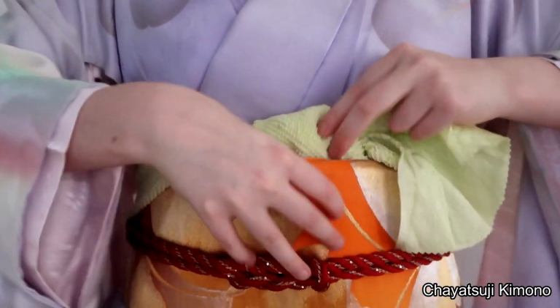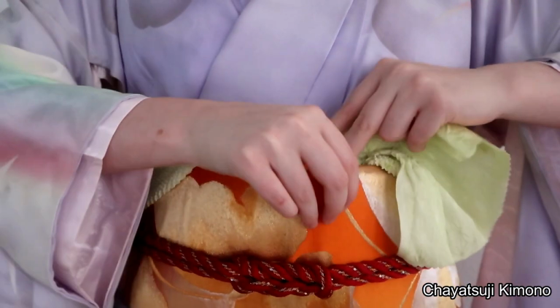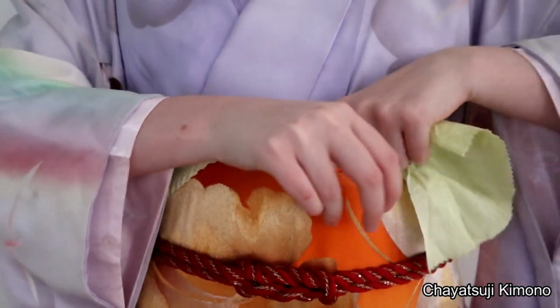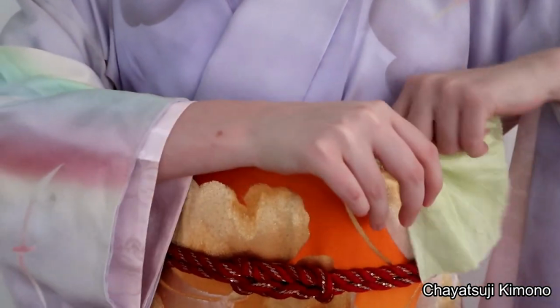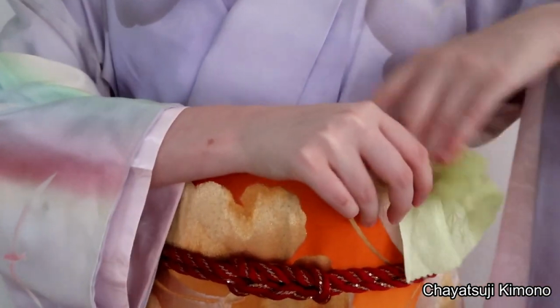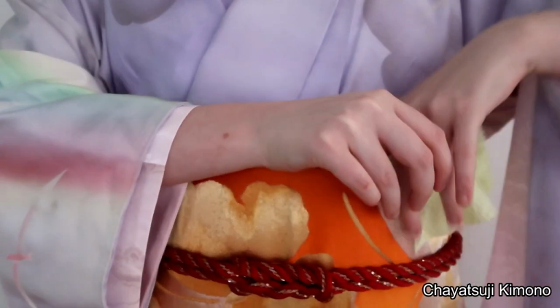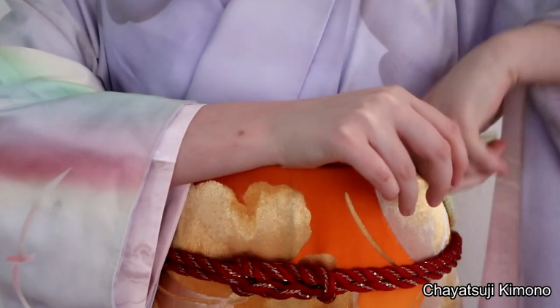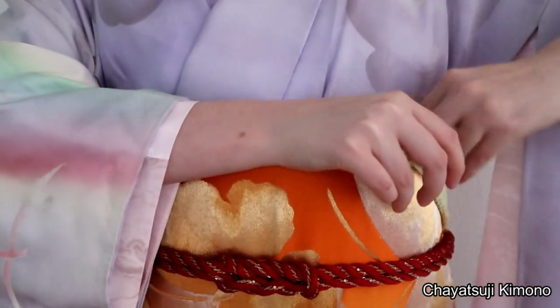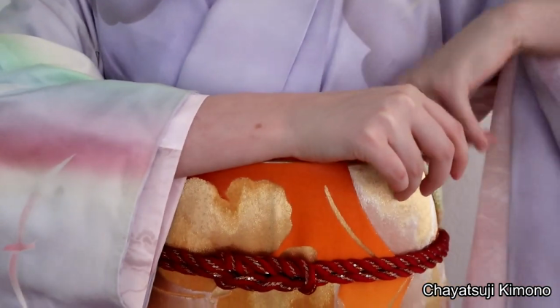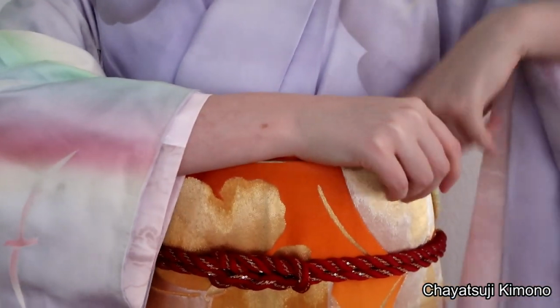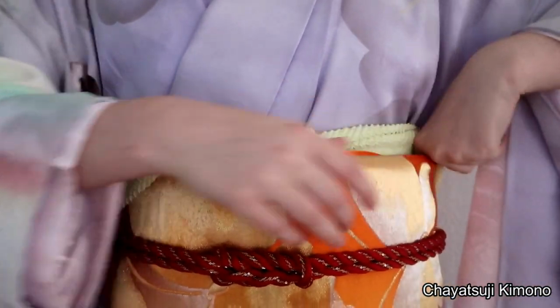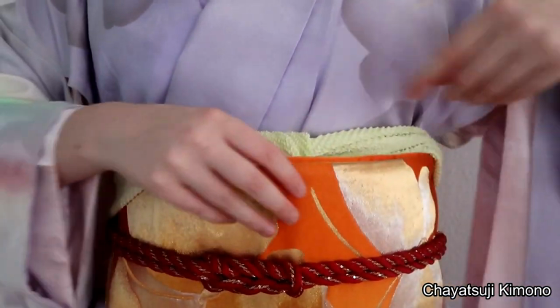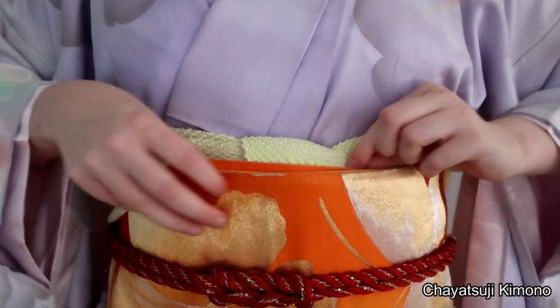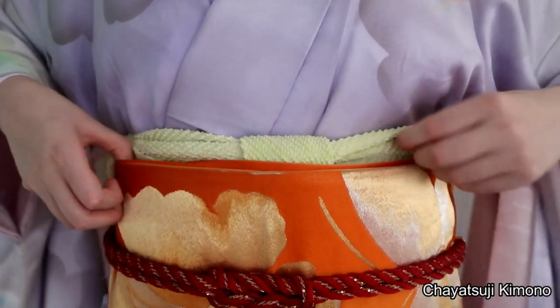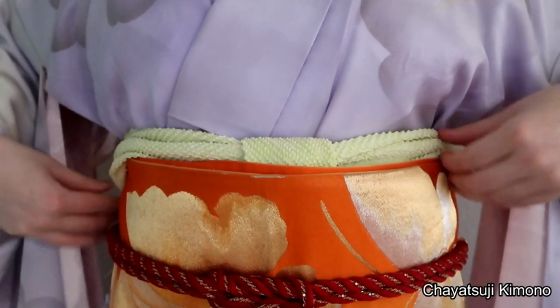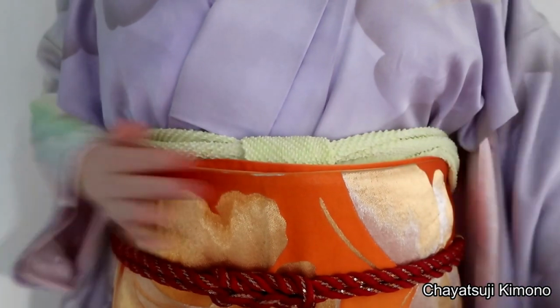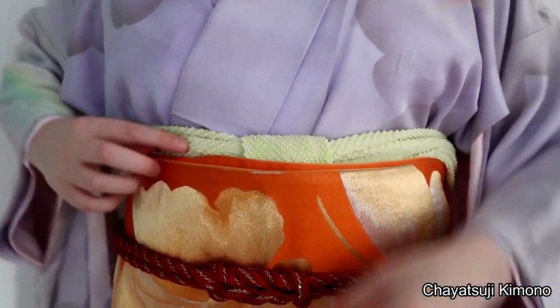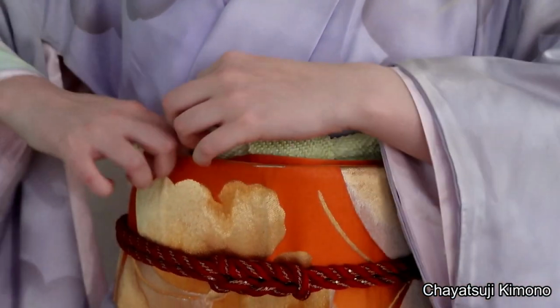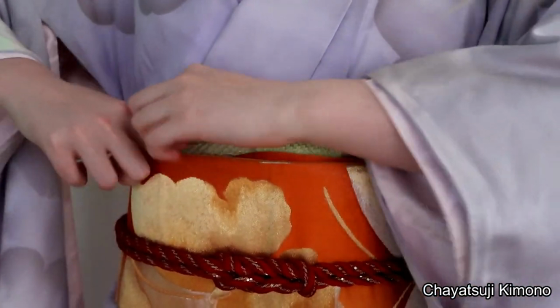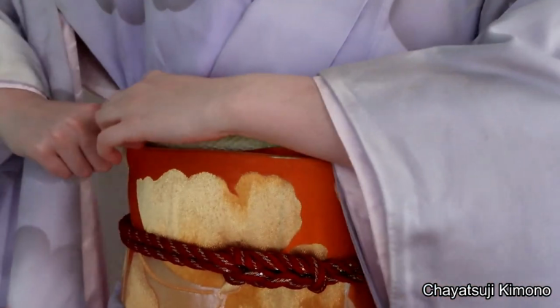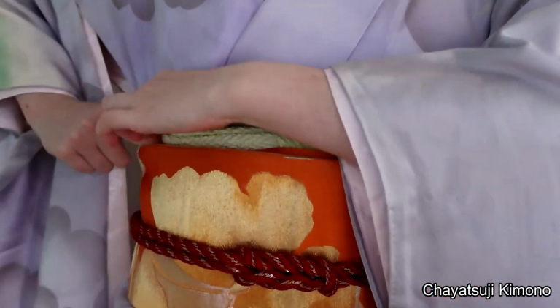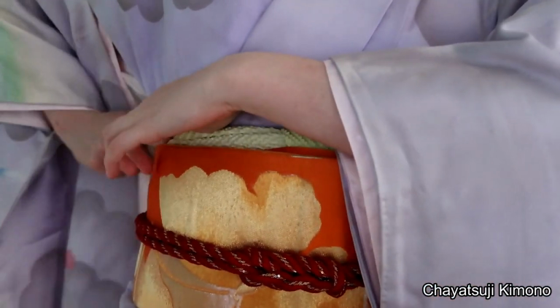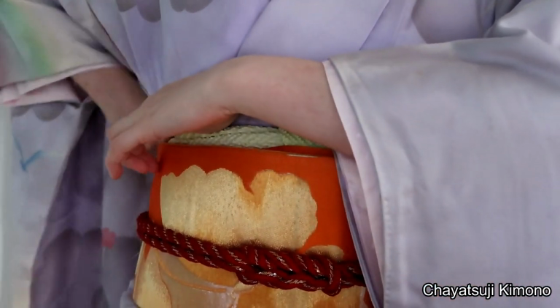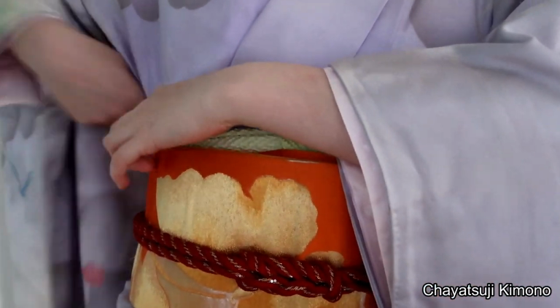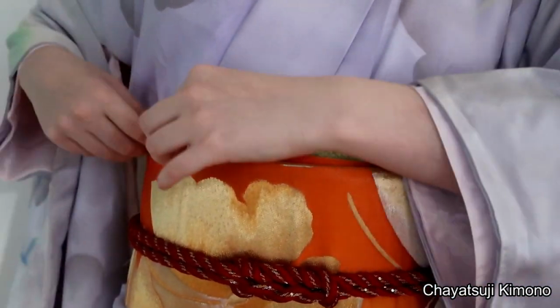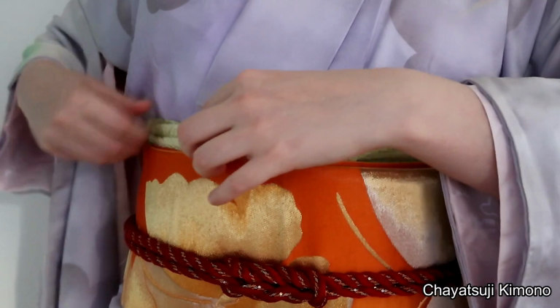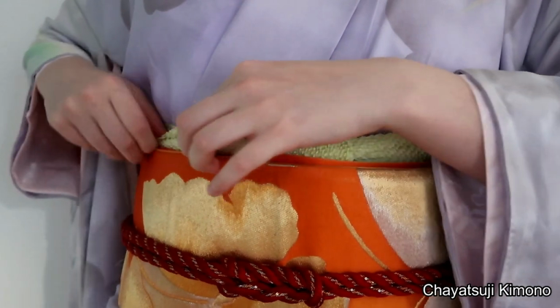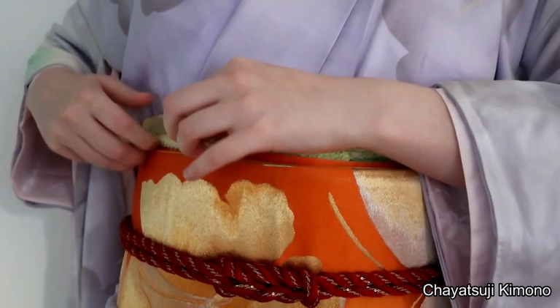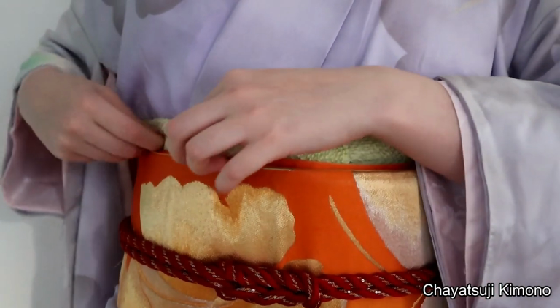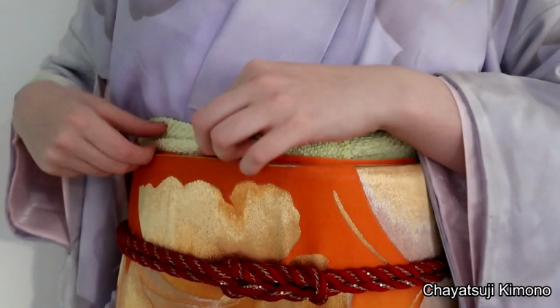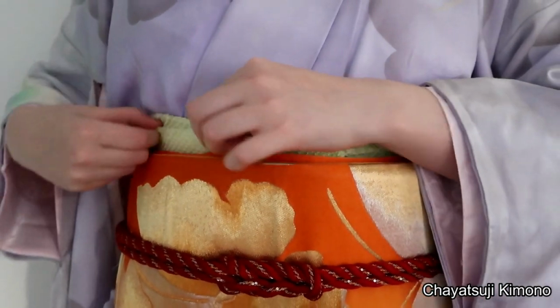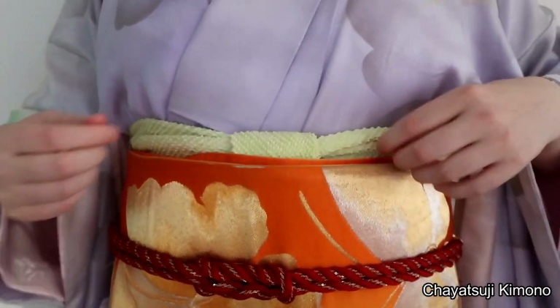However, with this method you might actually leave a whole lot of obiyage visible — like a ton.